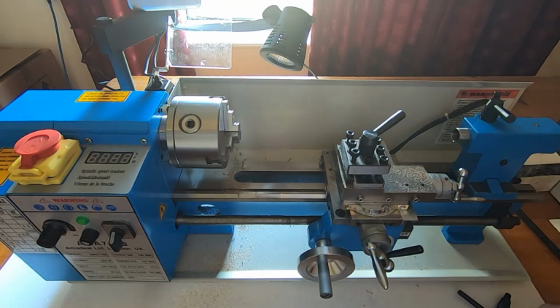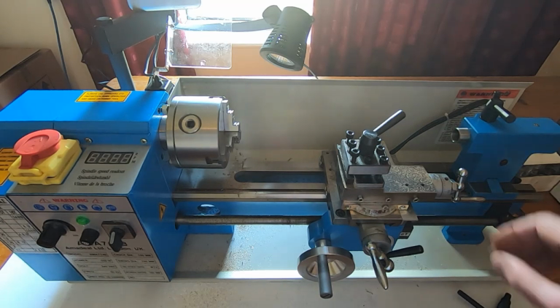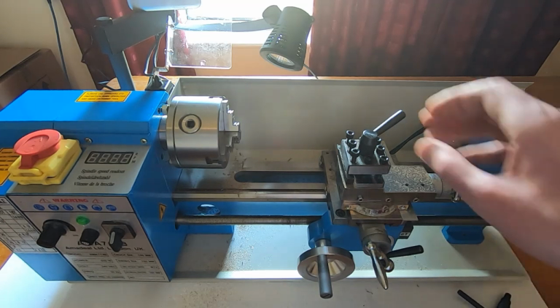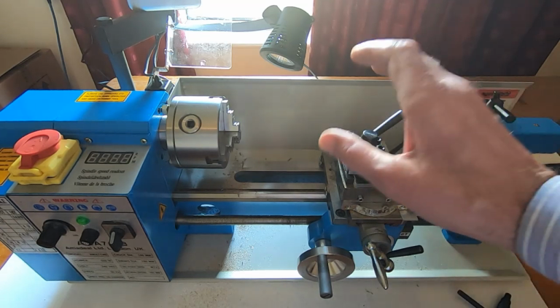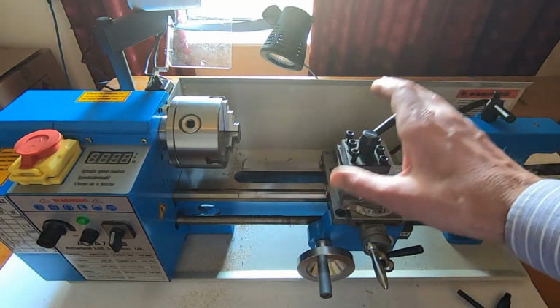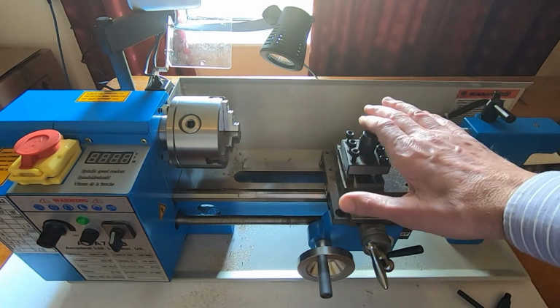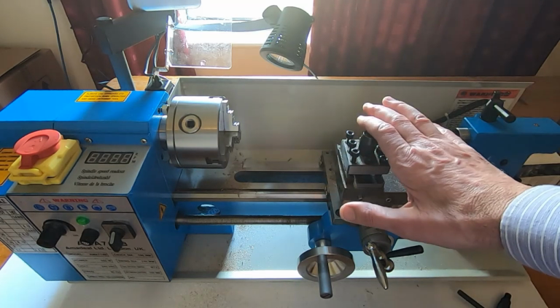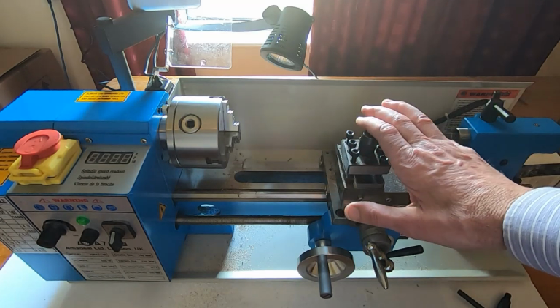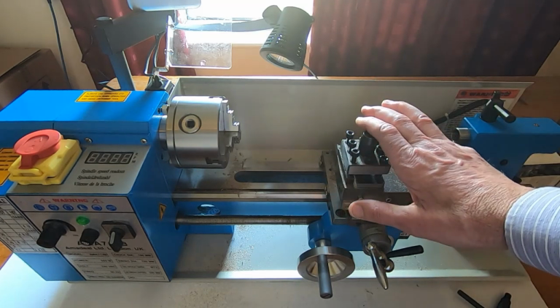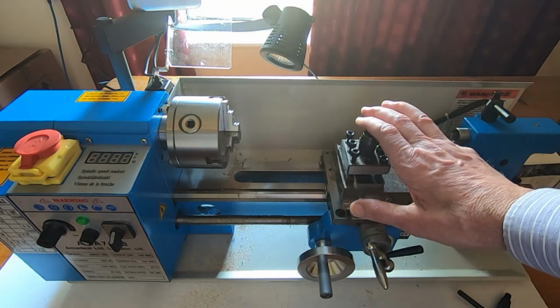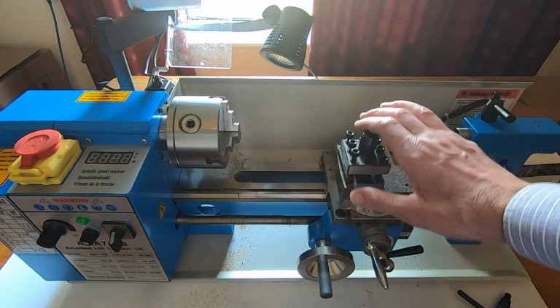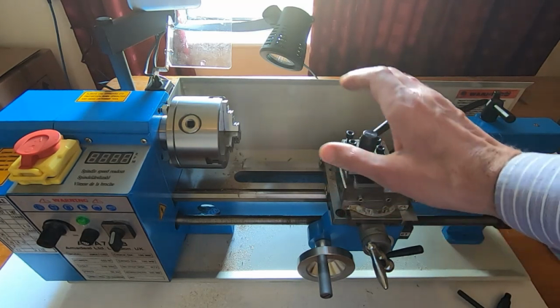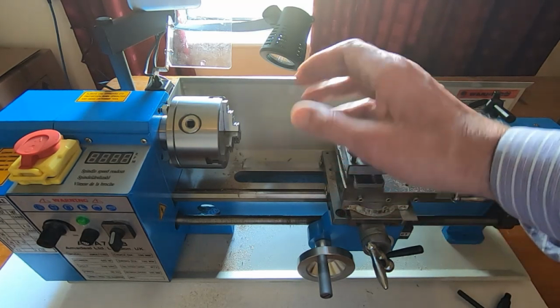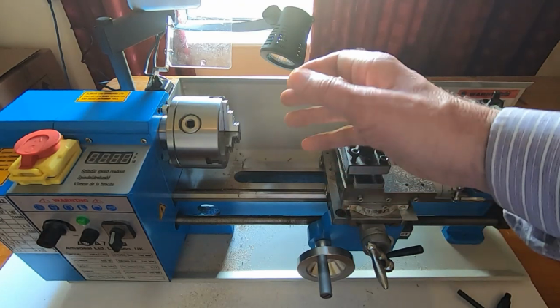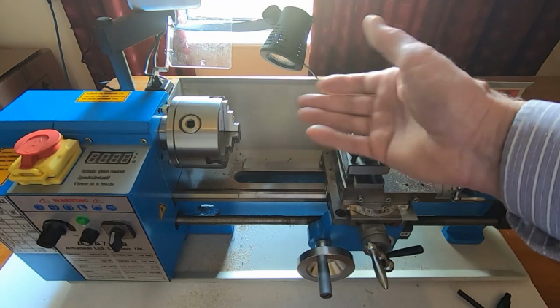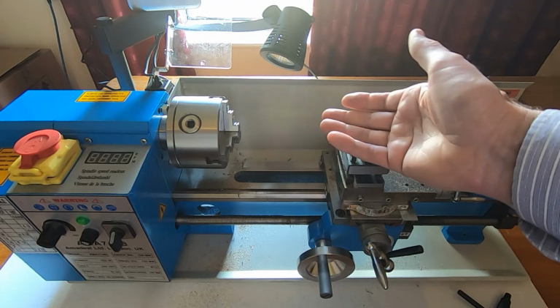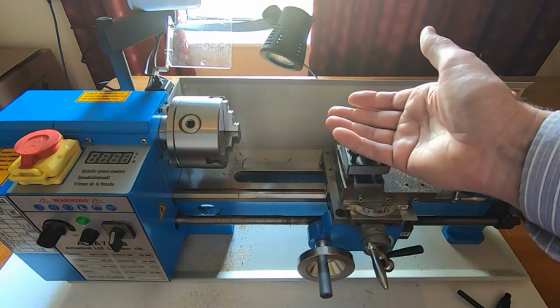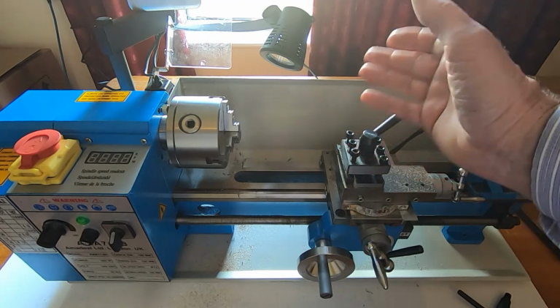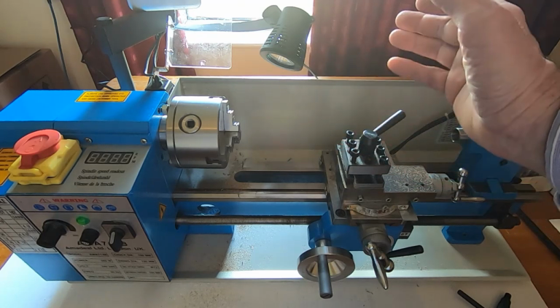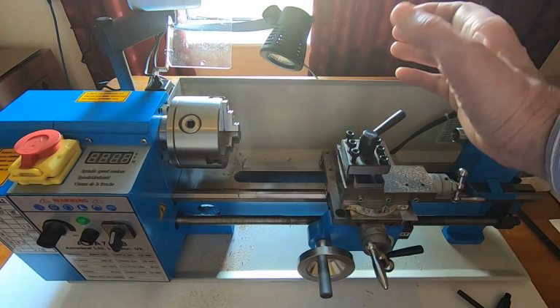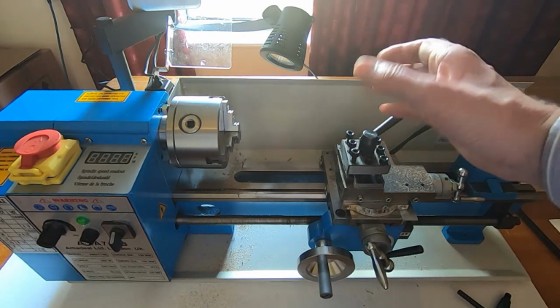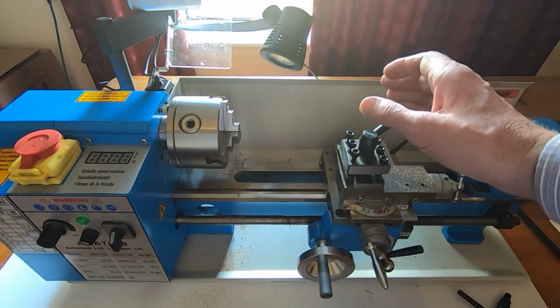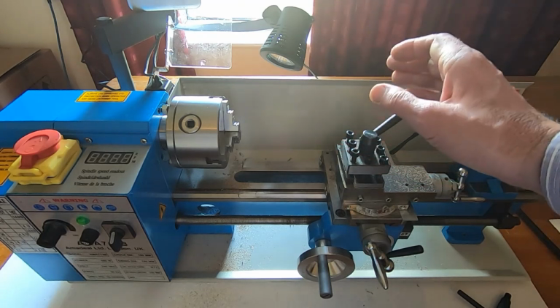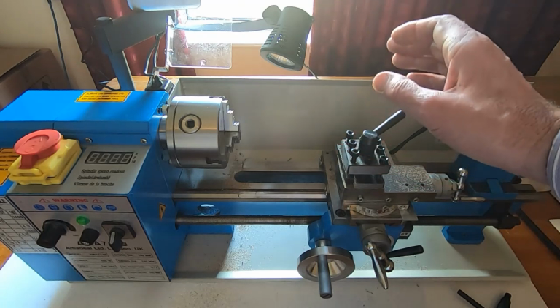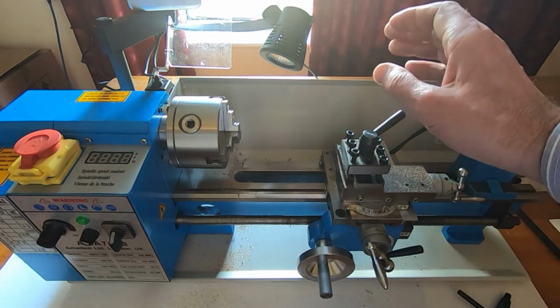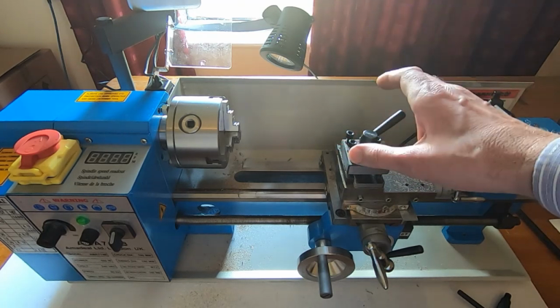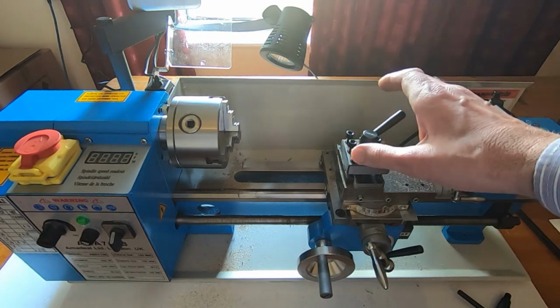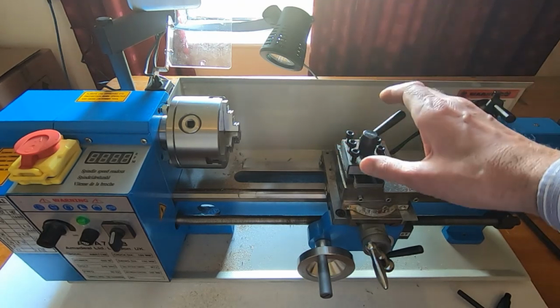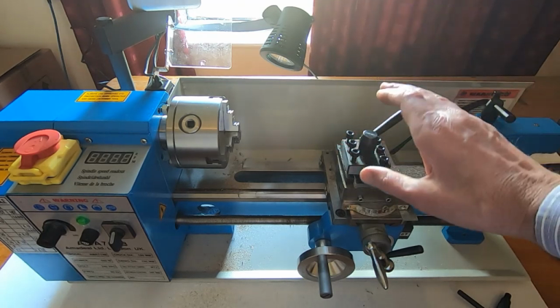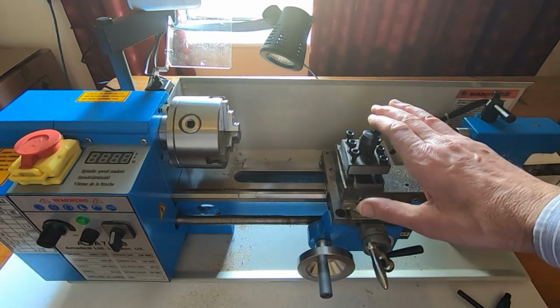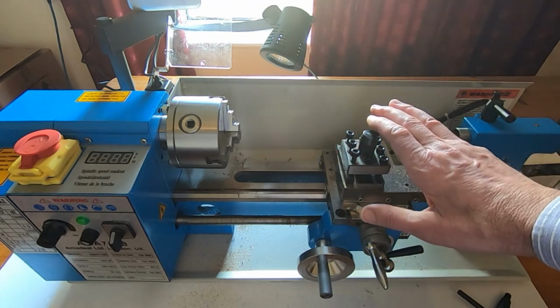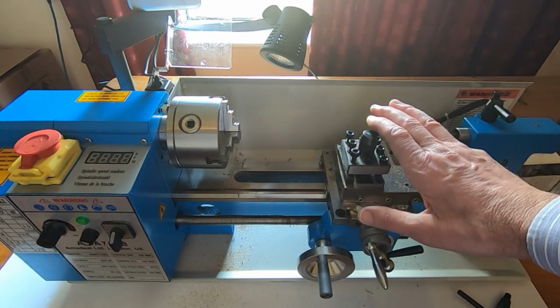These are fantastic machines to learn on — they're relatively cheap and relatively safe, as long as you don't develop bad habits. Don't get into bad habits just because it's a small machine, because you don't want to carry those bad habits to a larger machine.